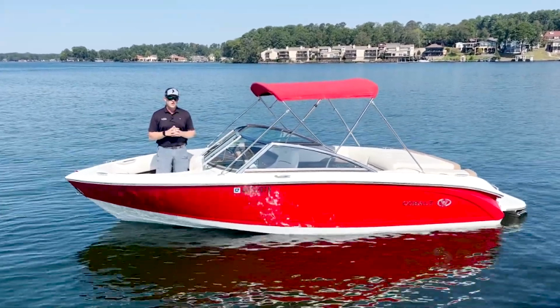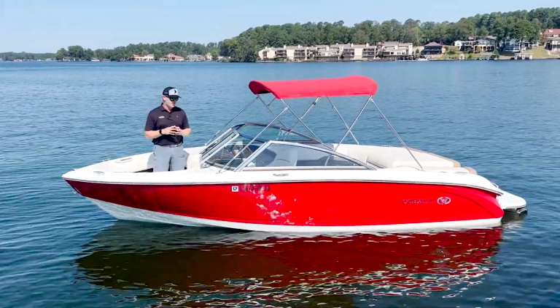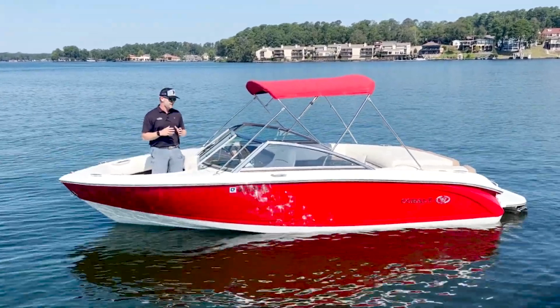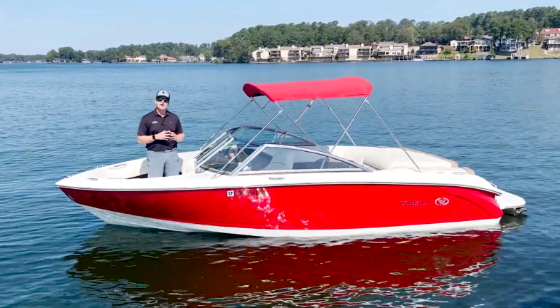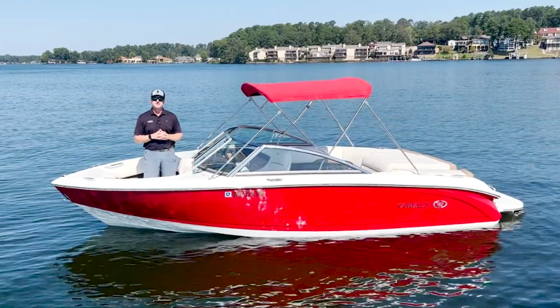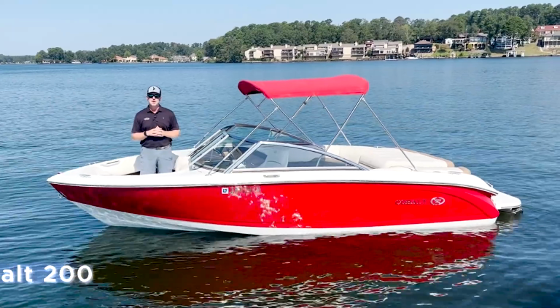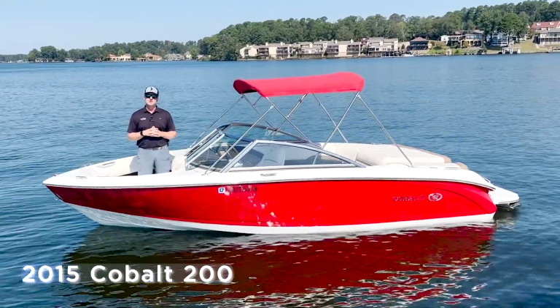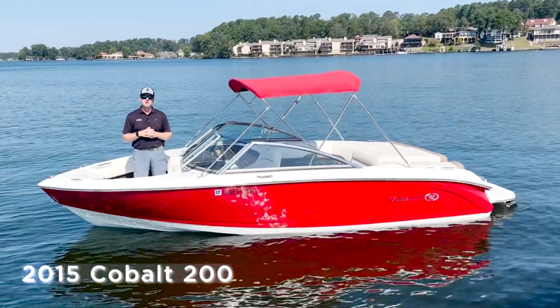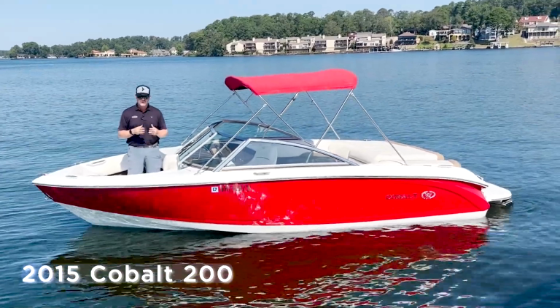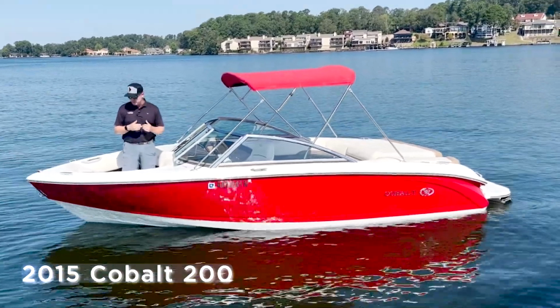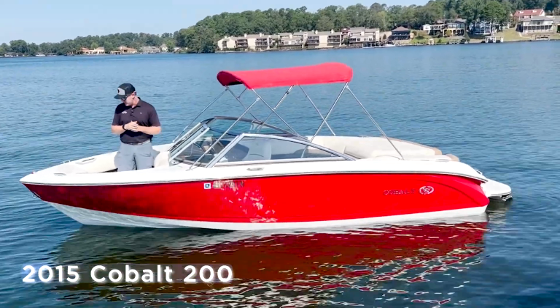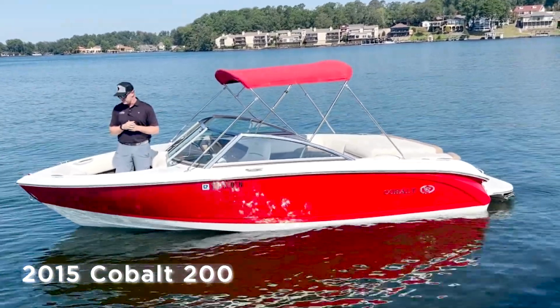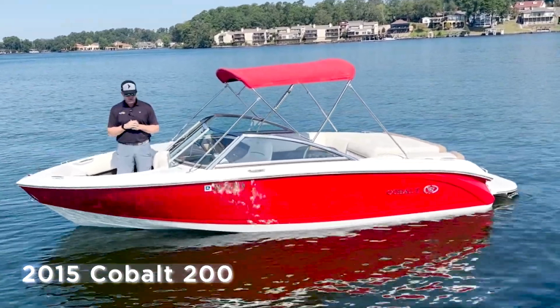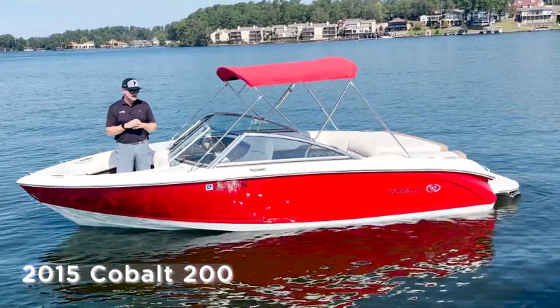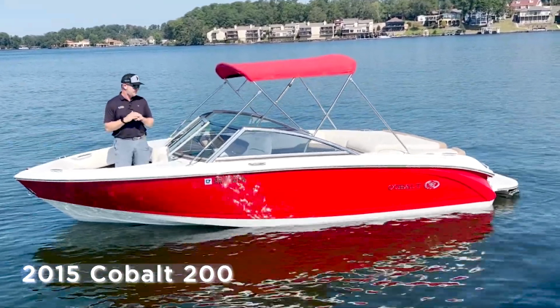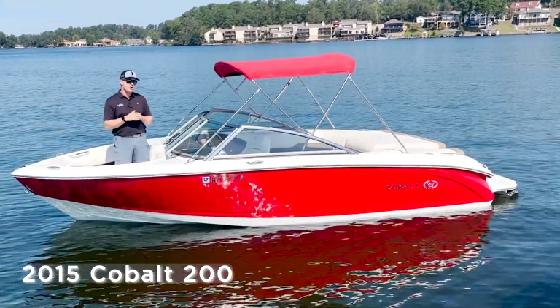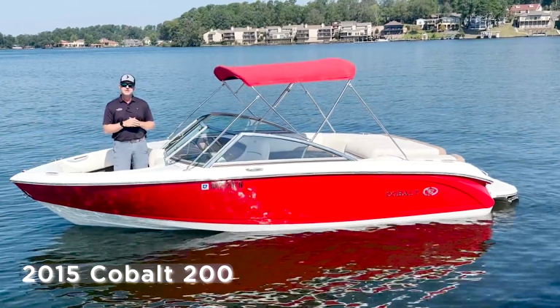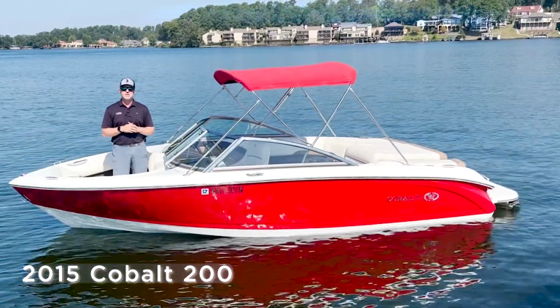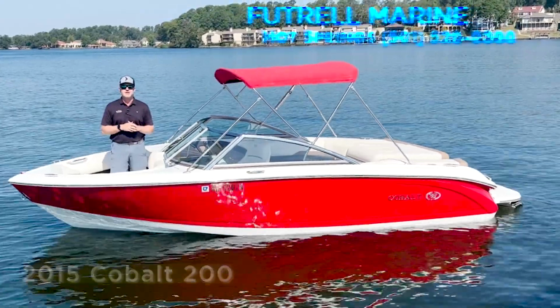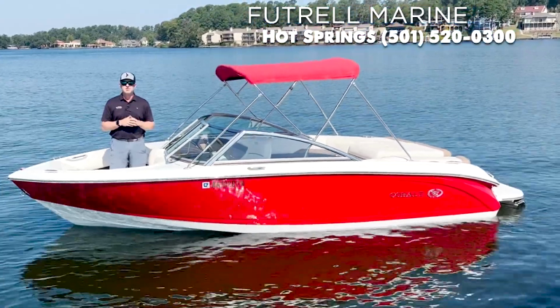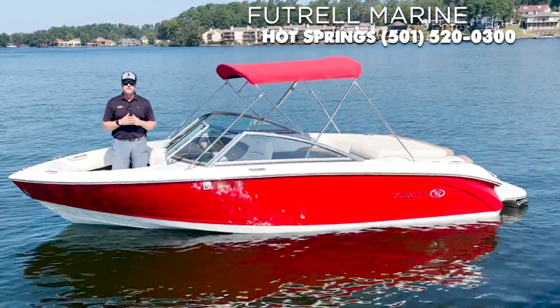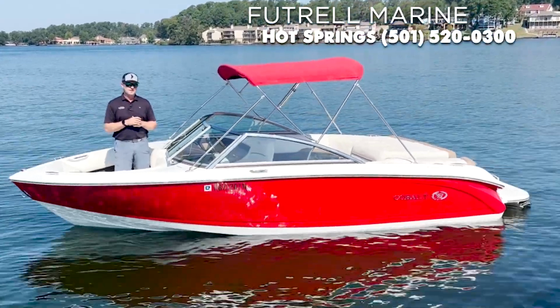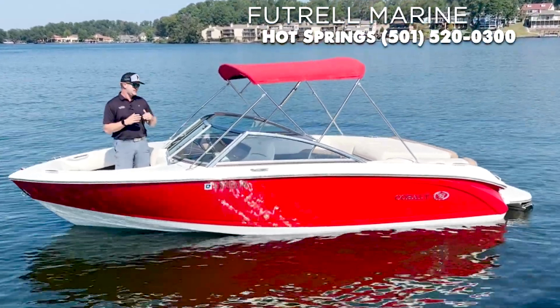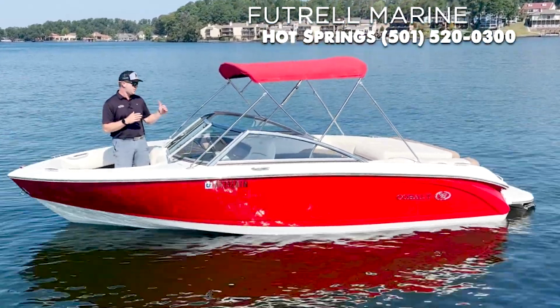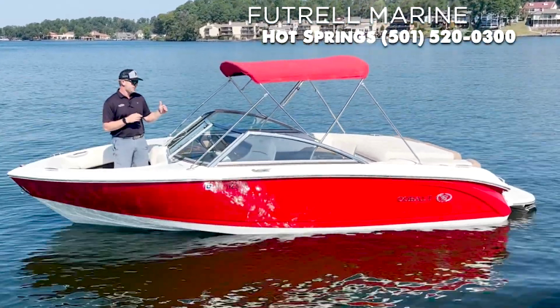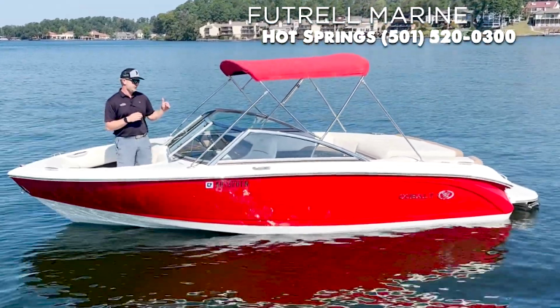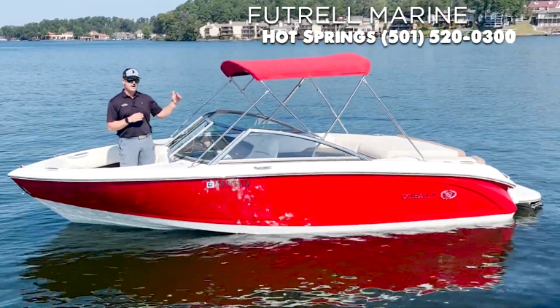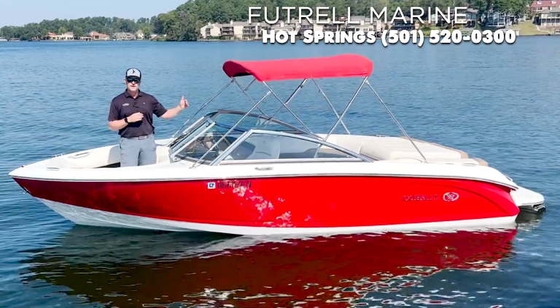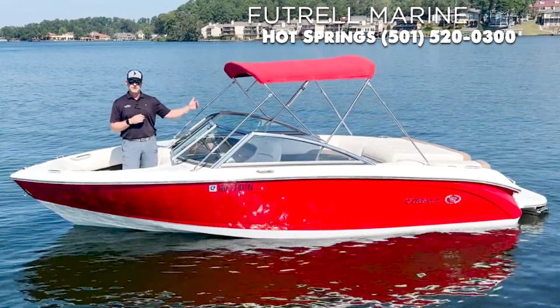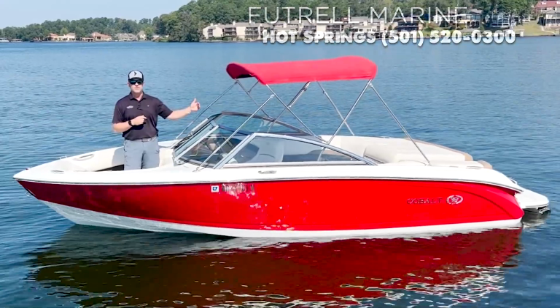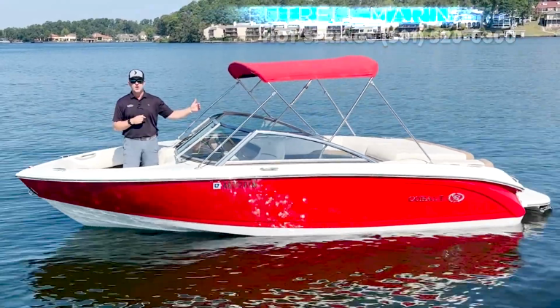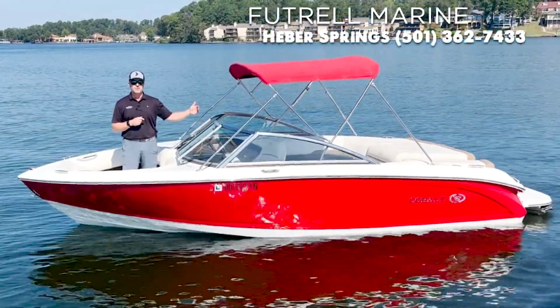We've got a really slick 2015 Cobalt 200 right here that I'm in. This boat is a great family boat, seating capacity up to 12. This is a Cobalt 200, so you're looking at a 20 to 21 foot overall length boat.